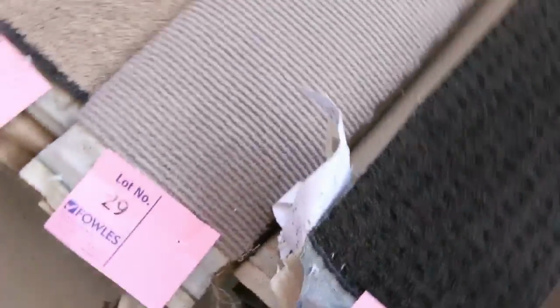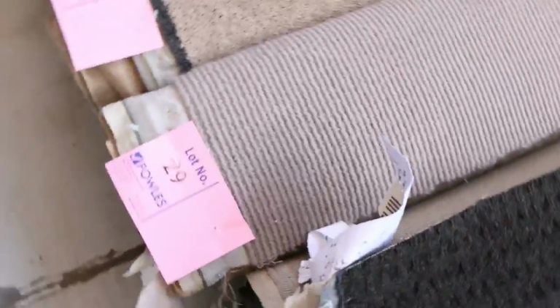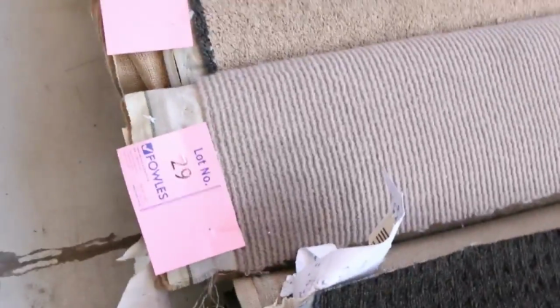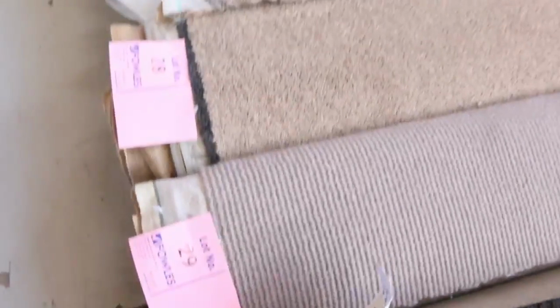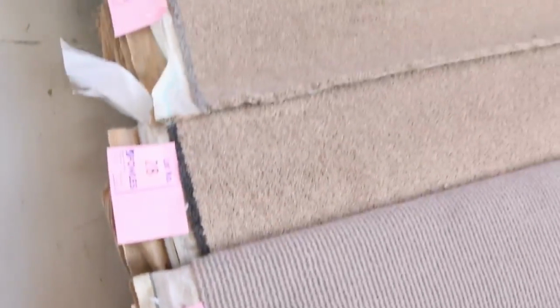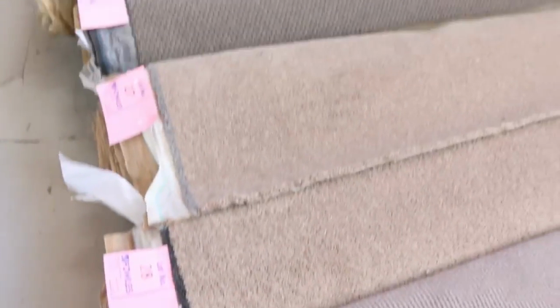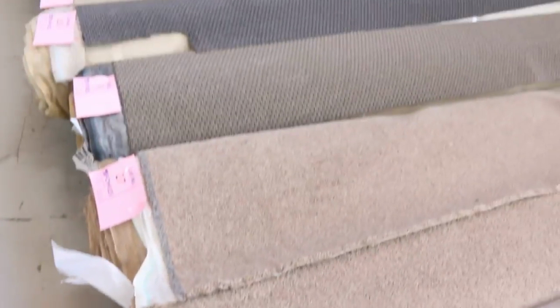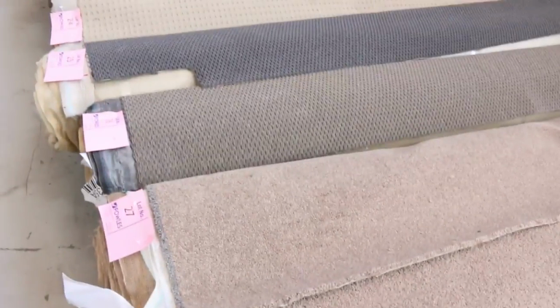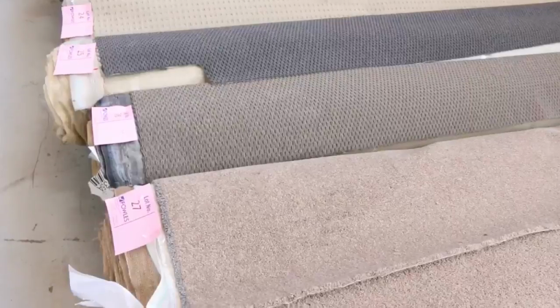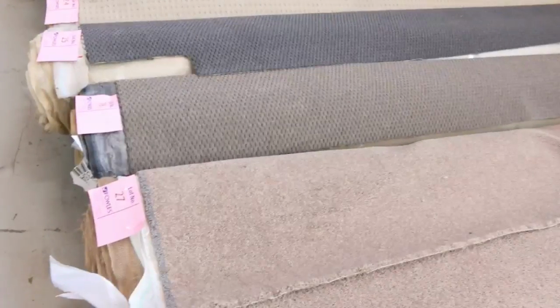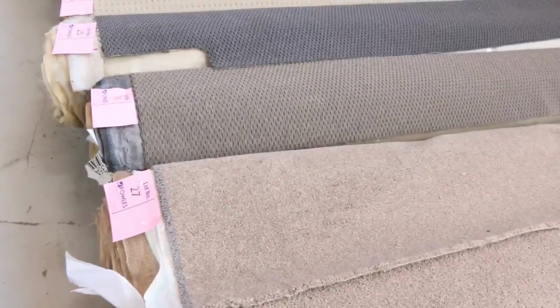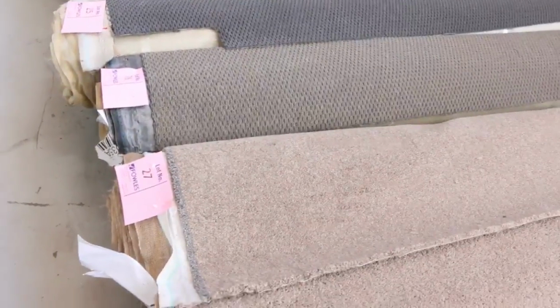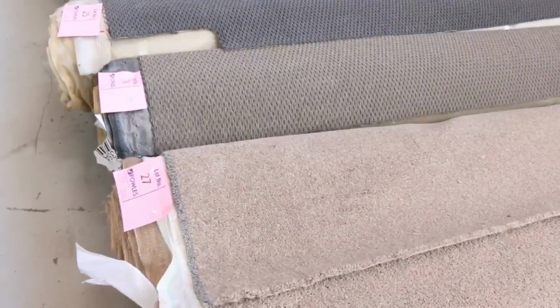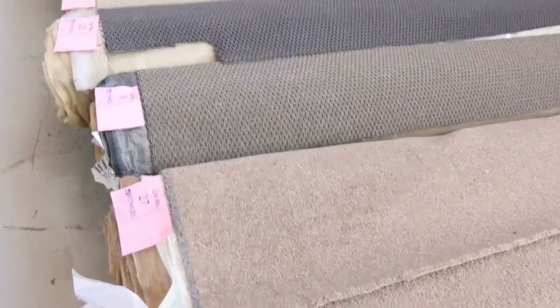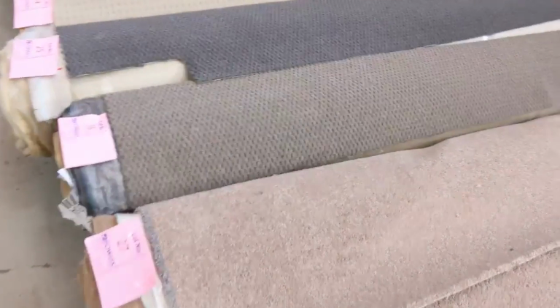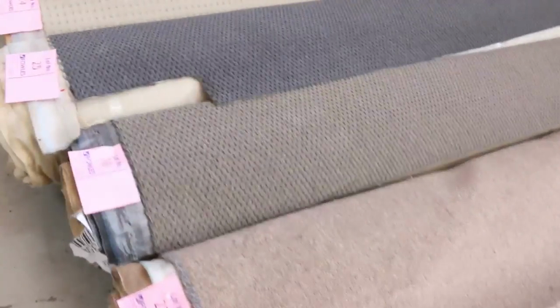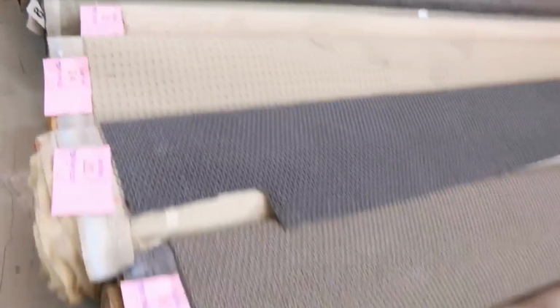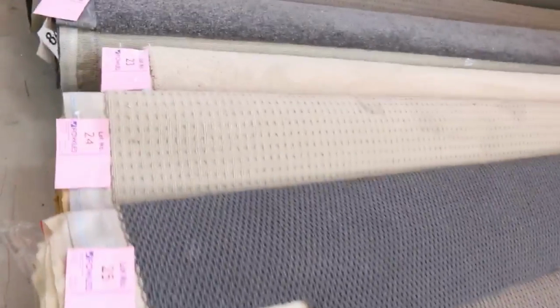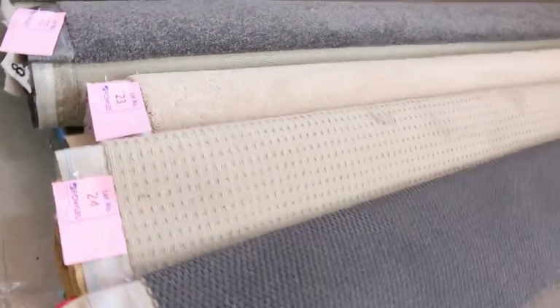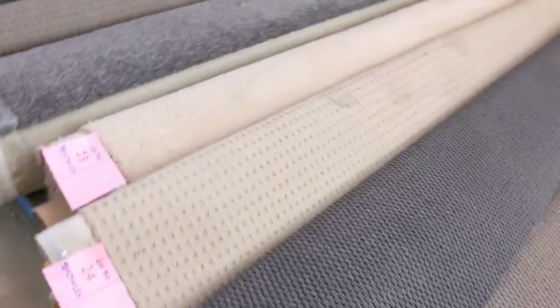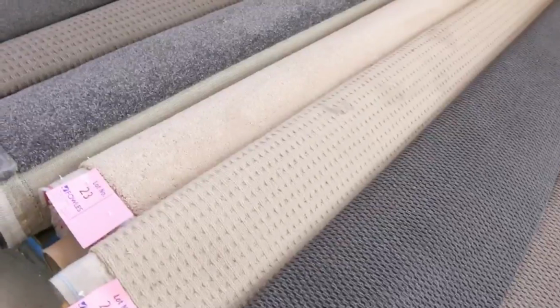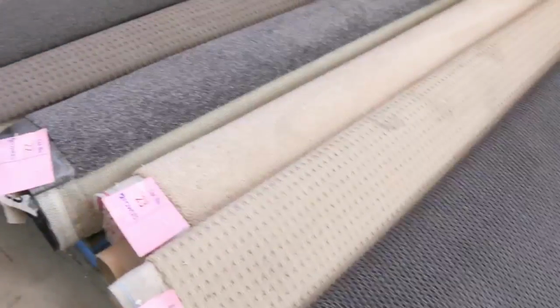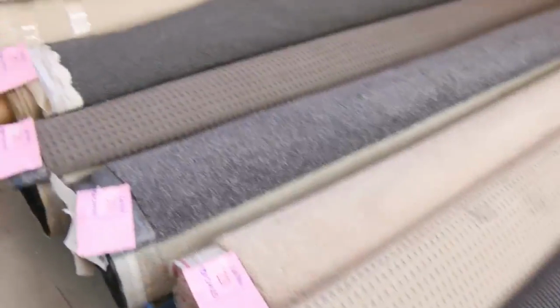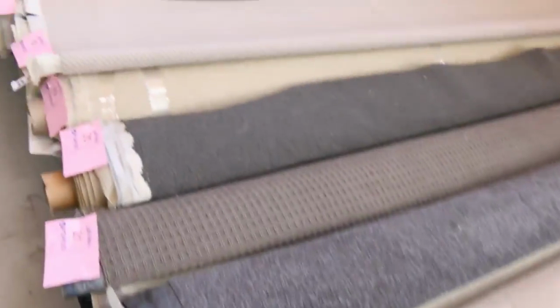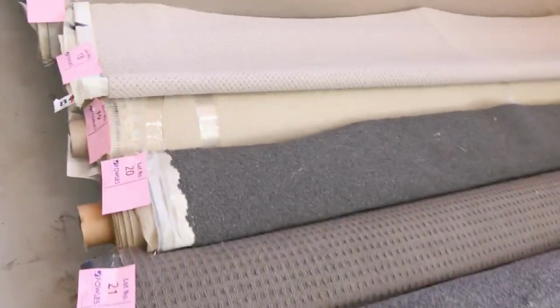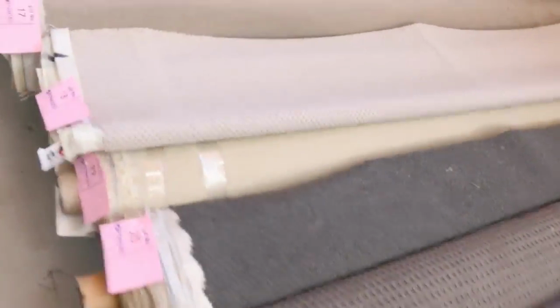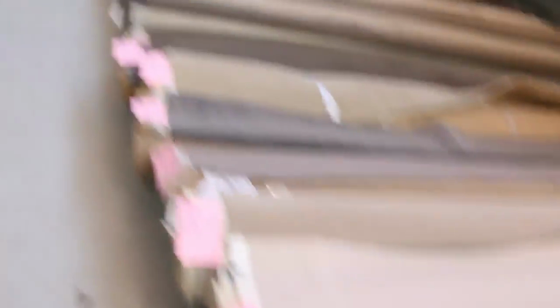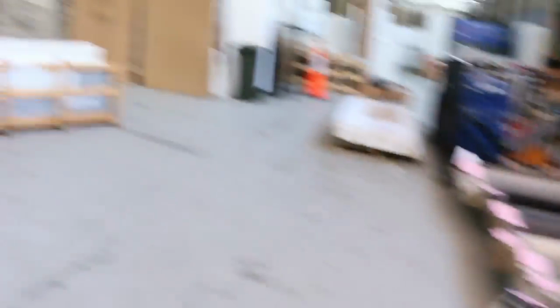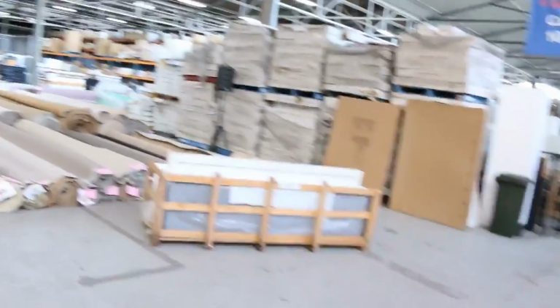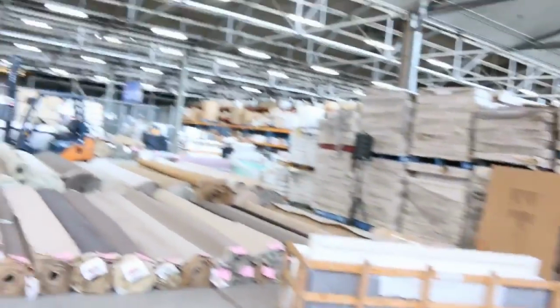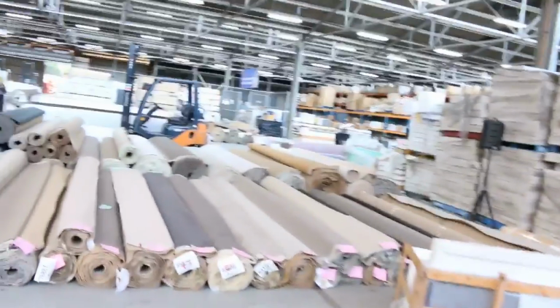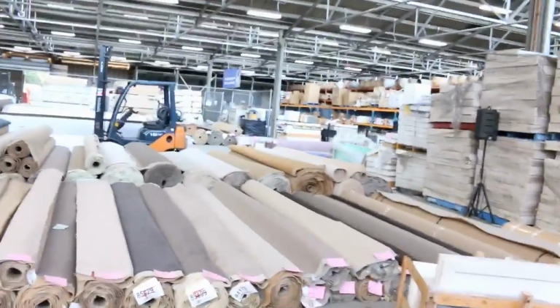They generally sell for around $25 to $30 a broad loom metre. That's awesome buying because you can generally pick up a room size for around about $100, or perhaps even a little bit less, up to $150 for a really high quality carpet which would normally cost you anywhere up to $500 or $600. So really good value there on your off-cuts.